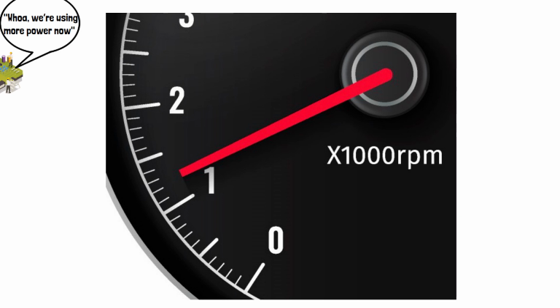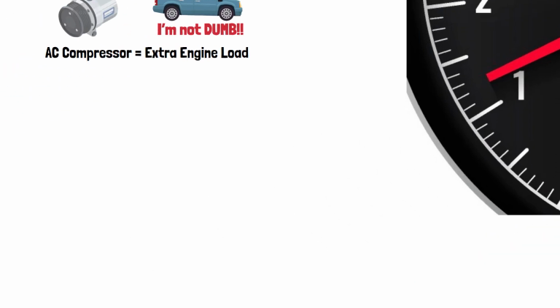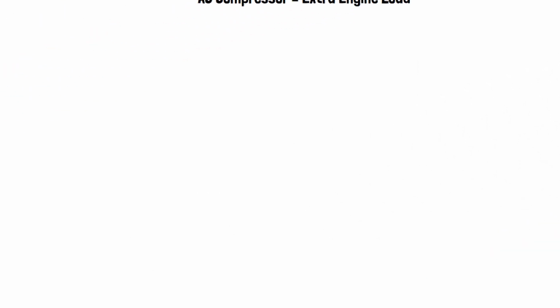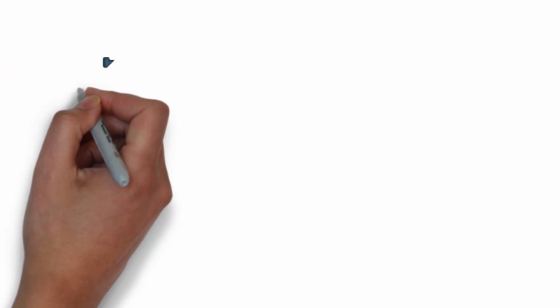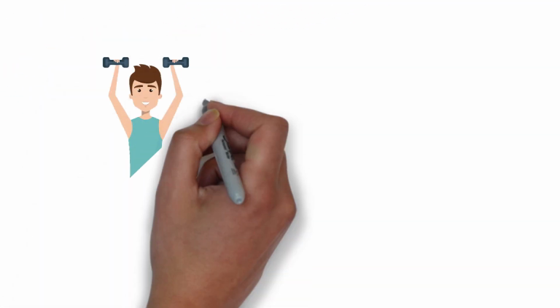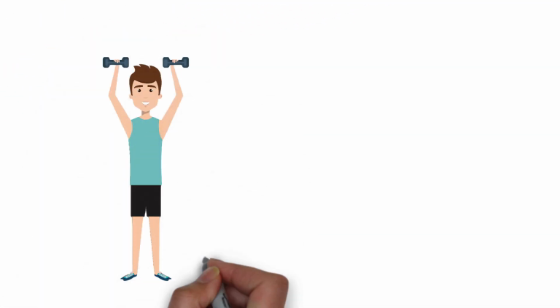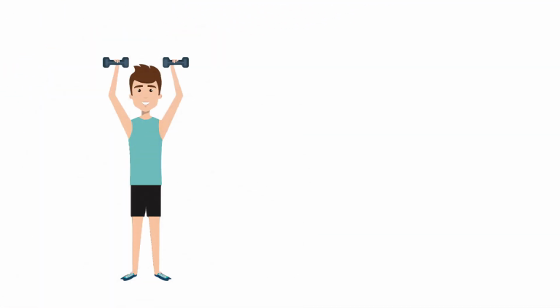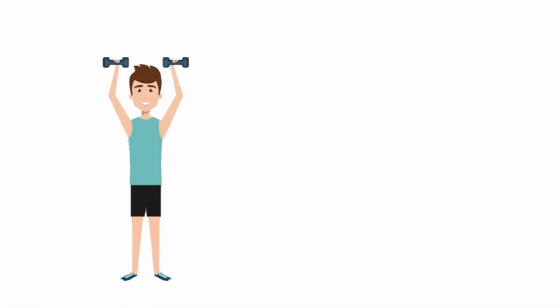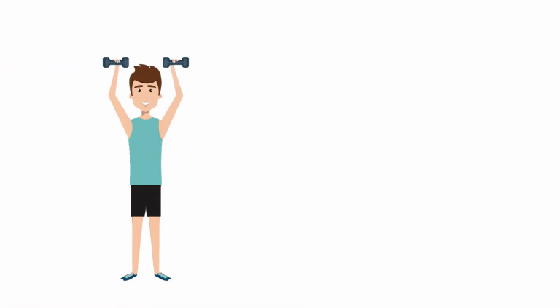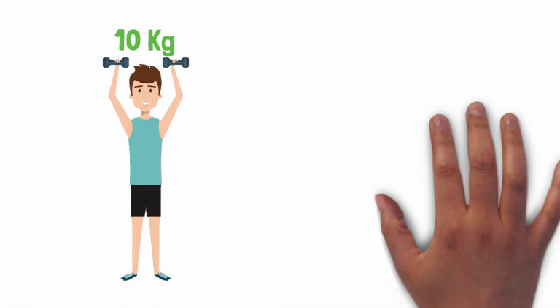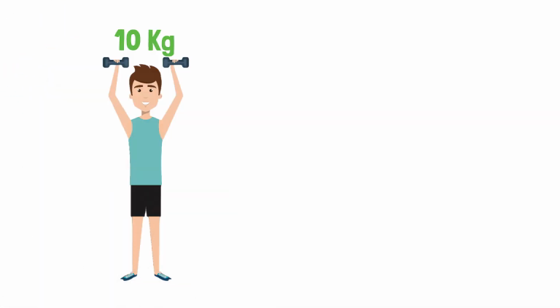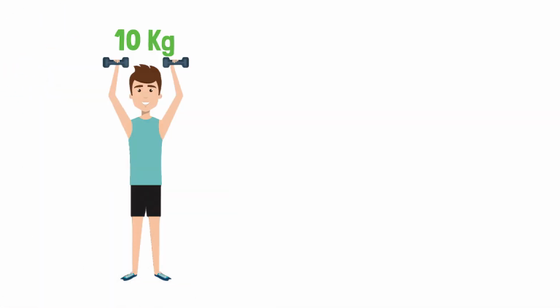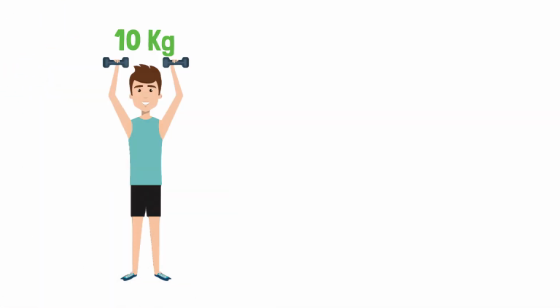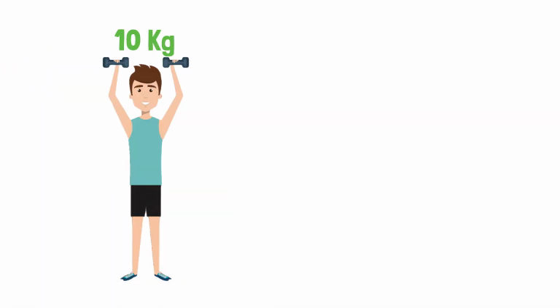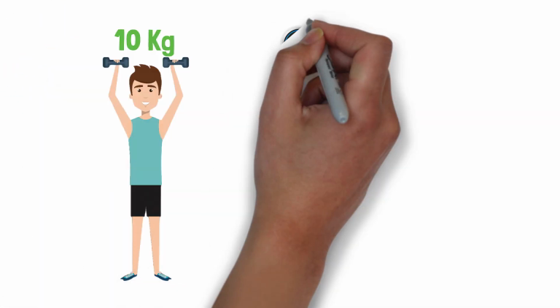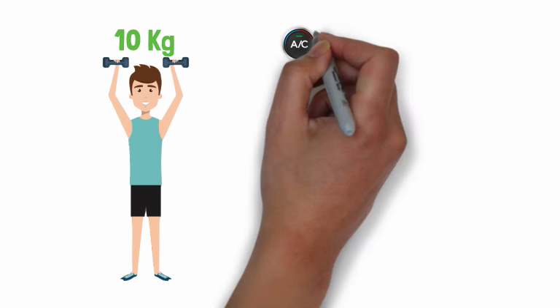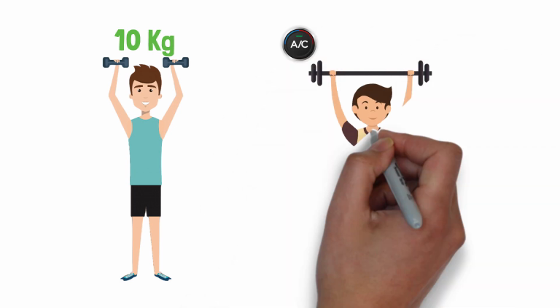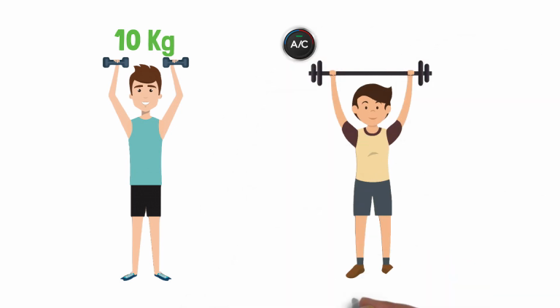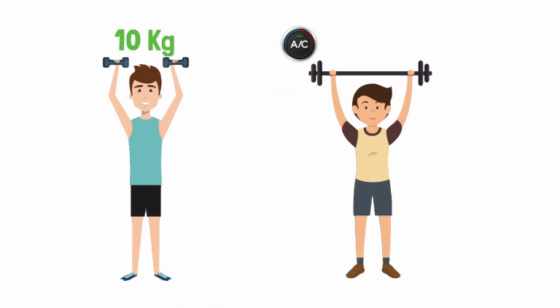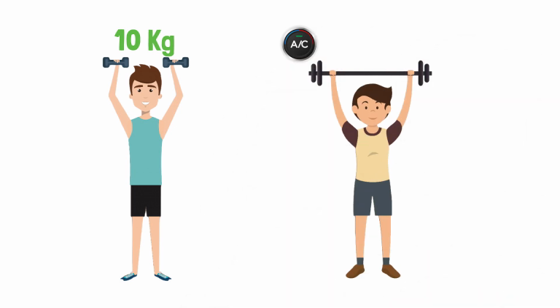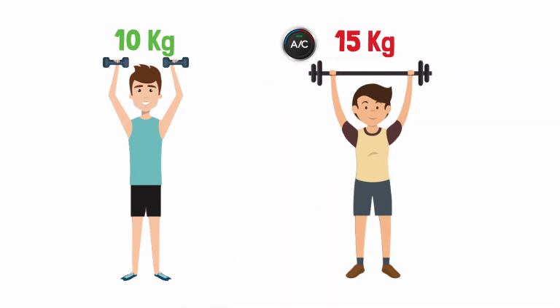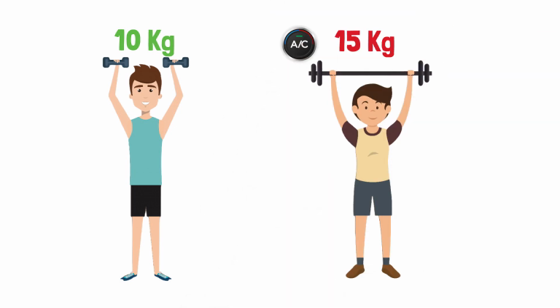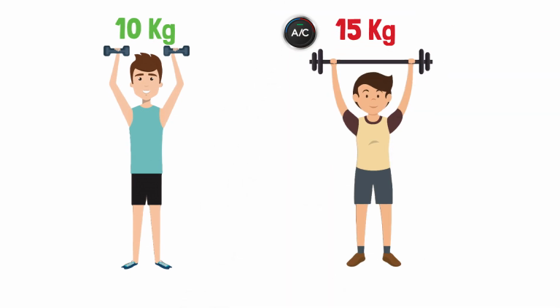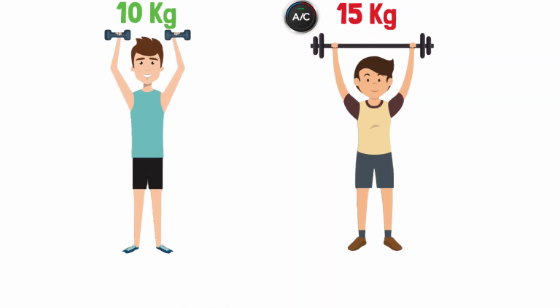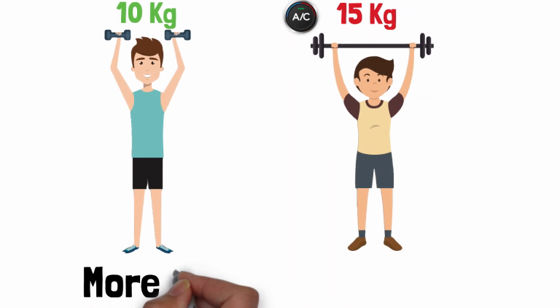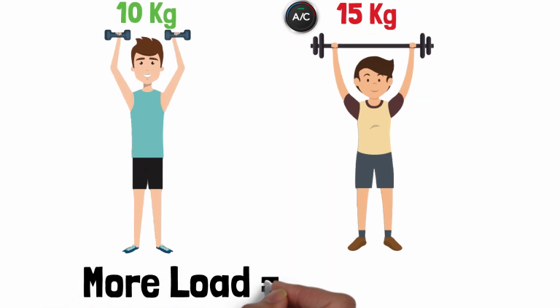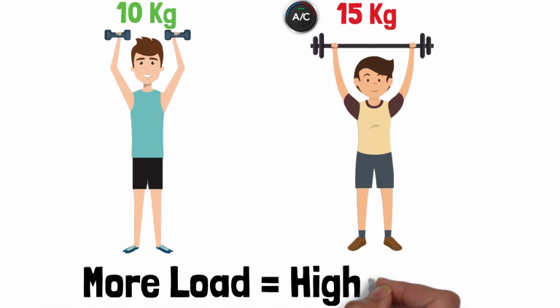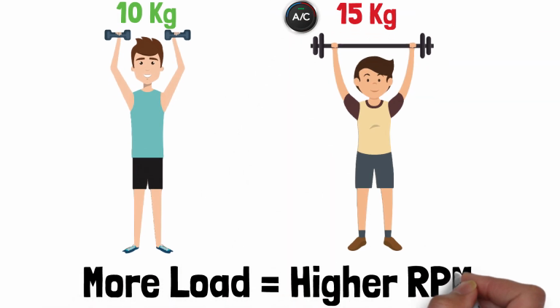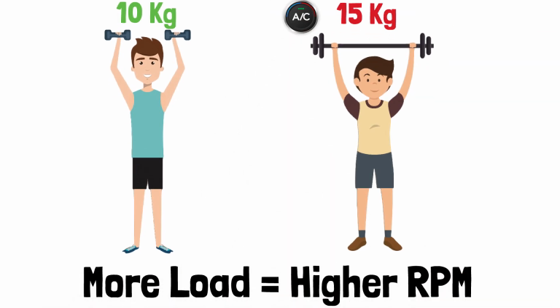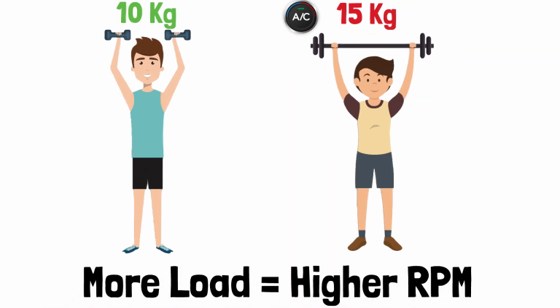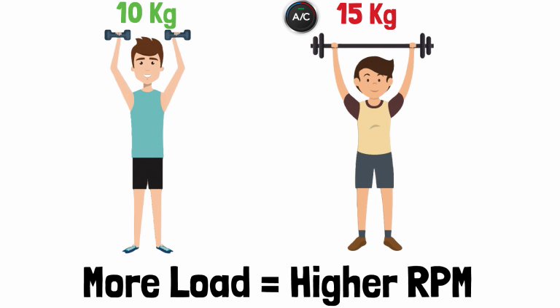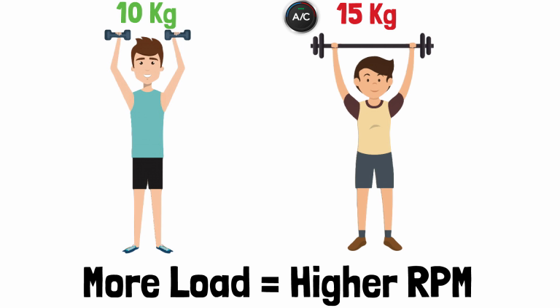Think of it like this. Your engine's chilling, lifting a 10 kilogram weight, but then you turn on the AC and suddenly it's carrying 15 kilograms. So it speeds up to keep everything running smoothly.